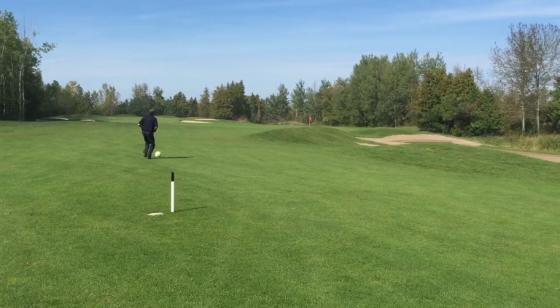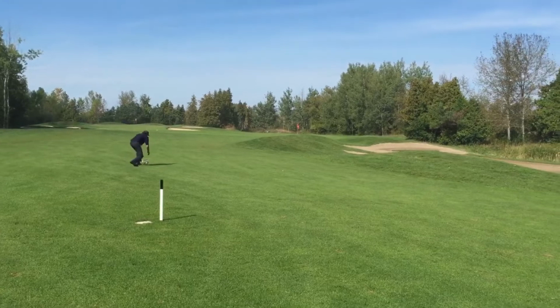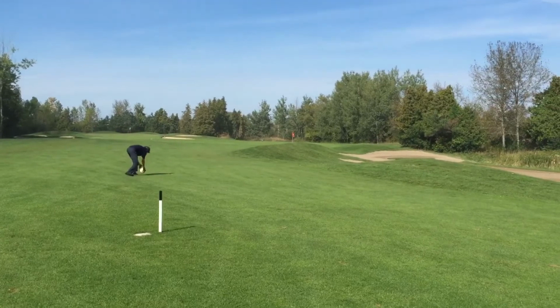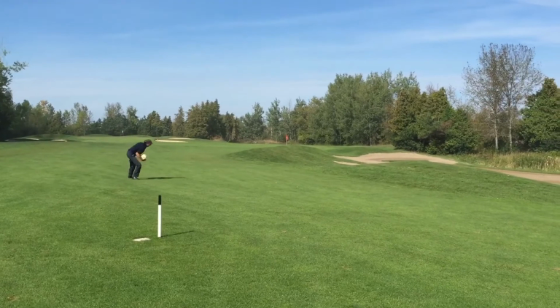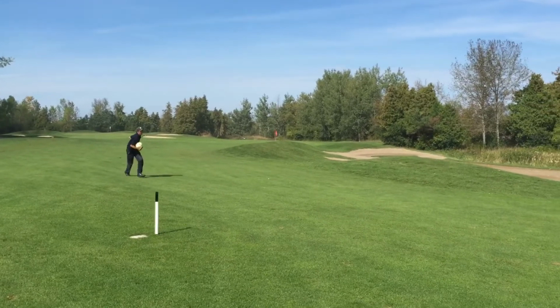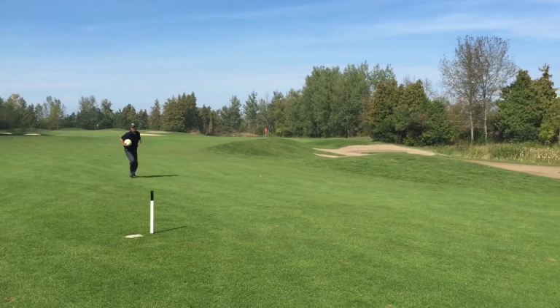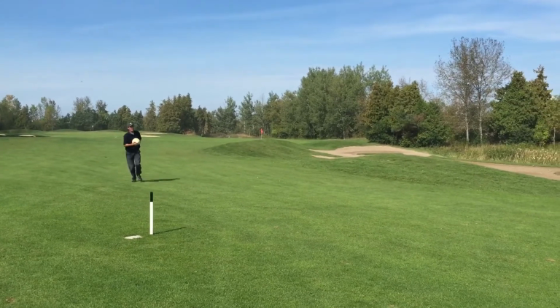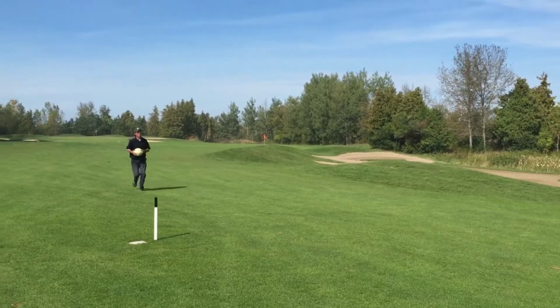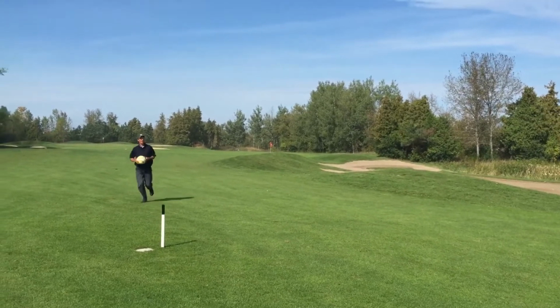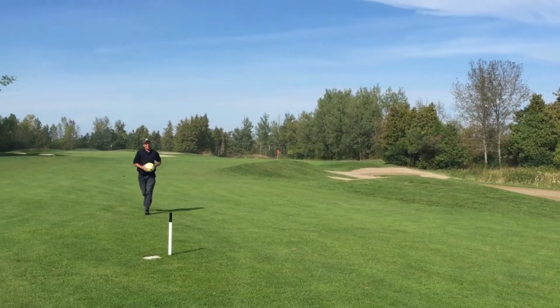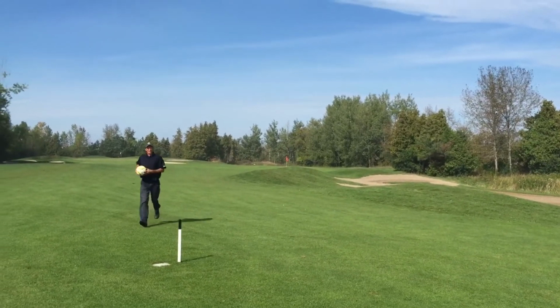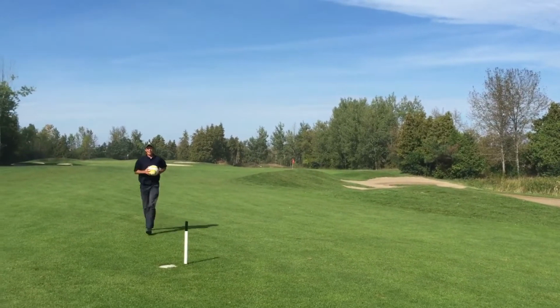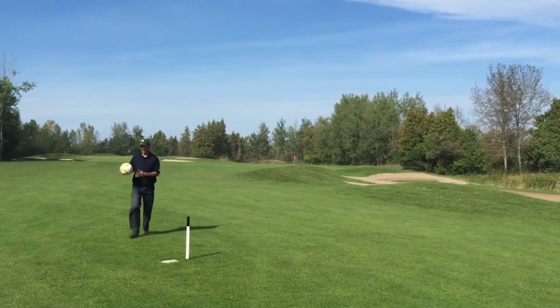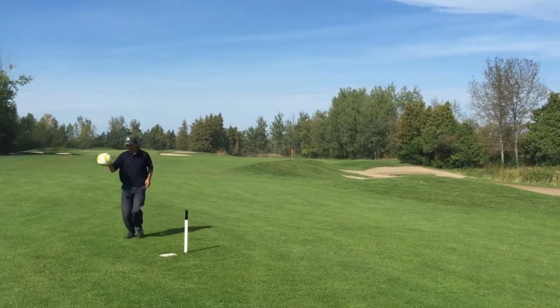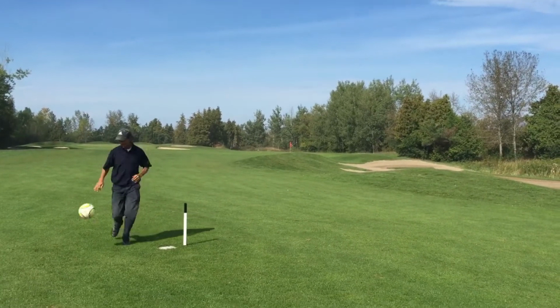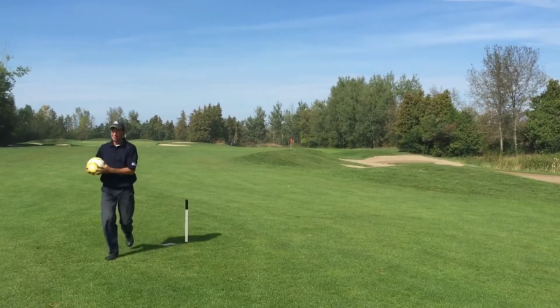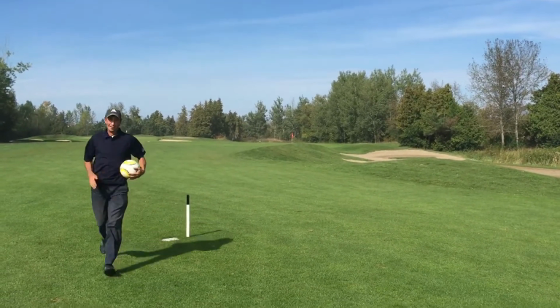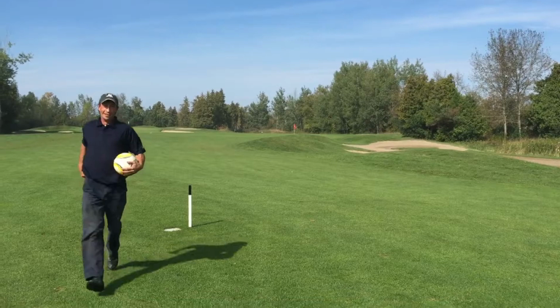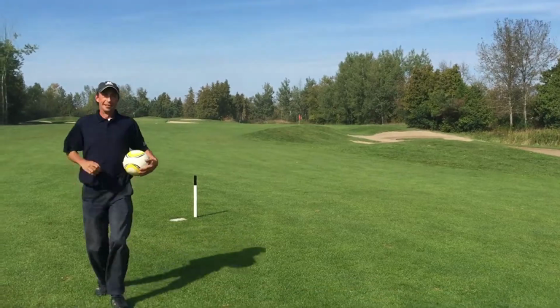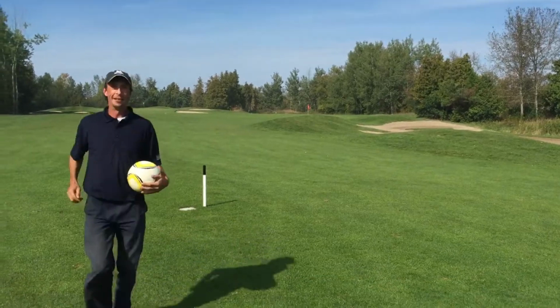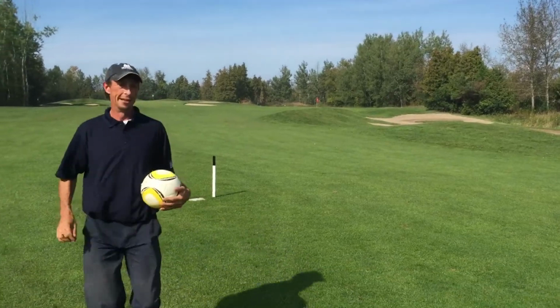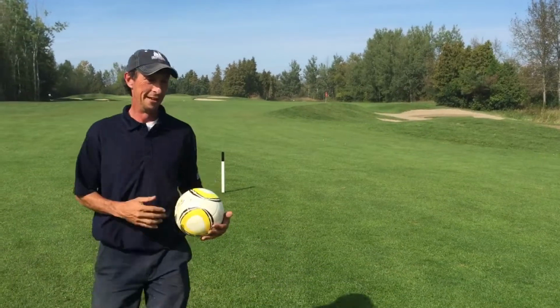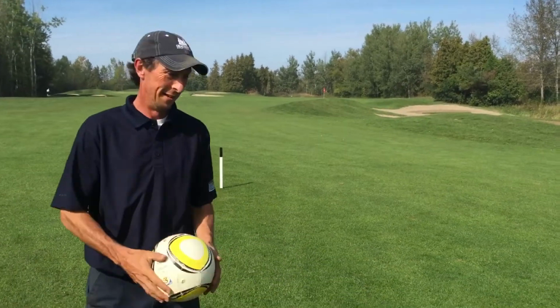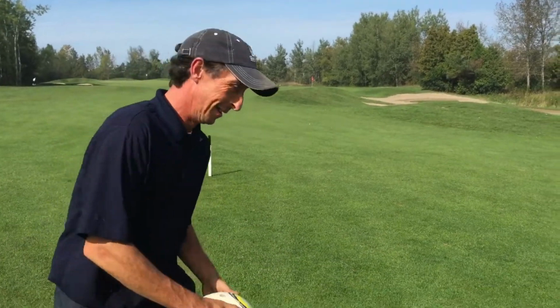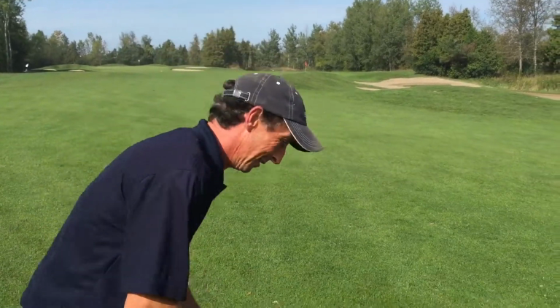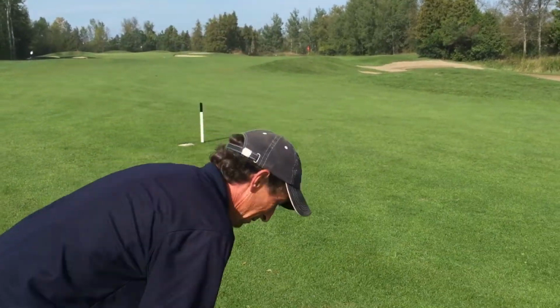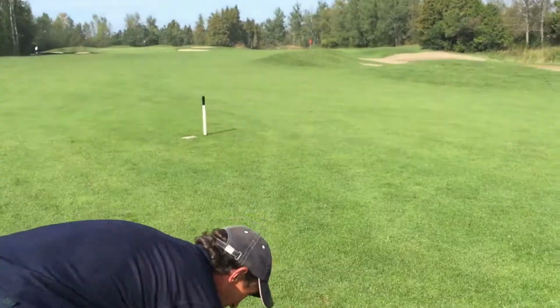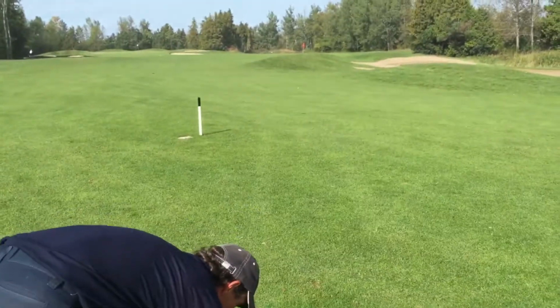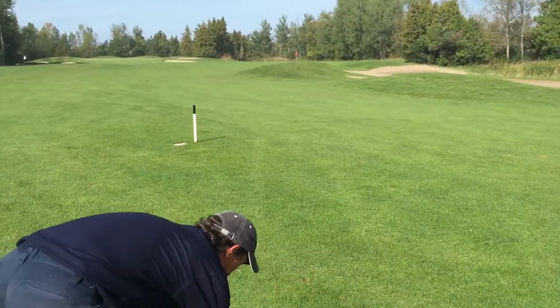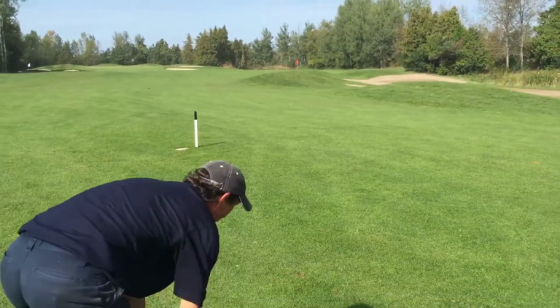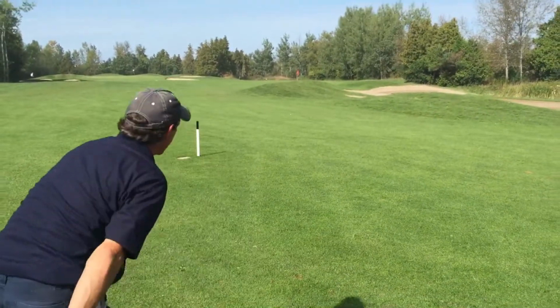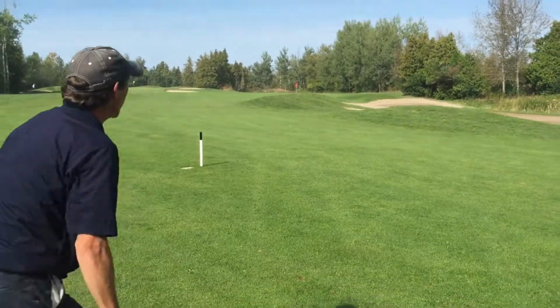Still a difficult shot over this mound and you gotta stop it. That's the tough part, because these fairways are cut very well. If I didn't say that, I'd be in big trouble. That's right.